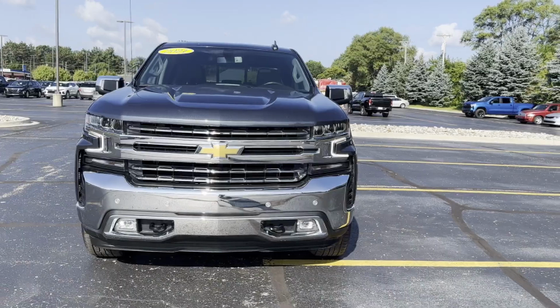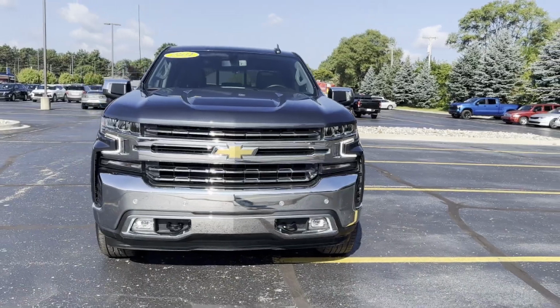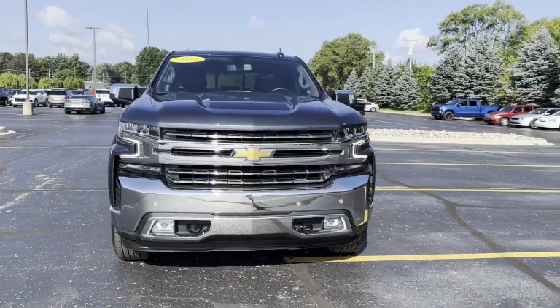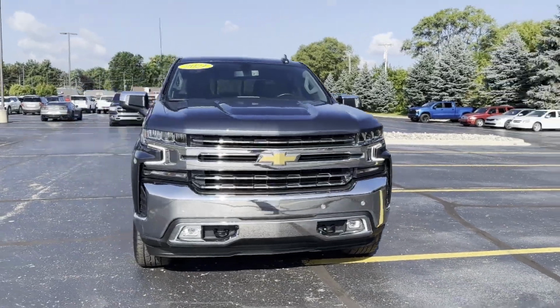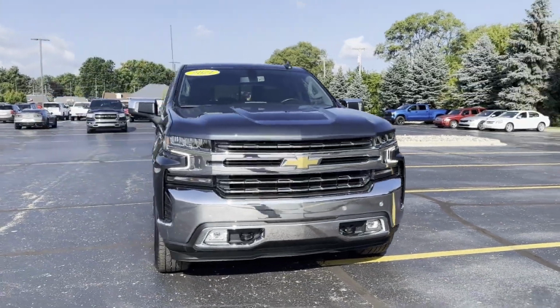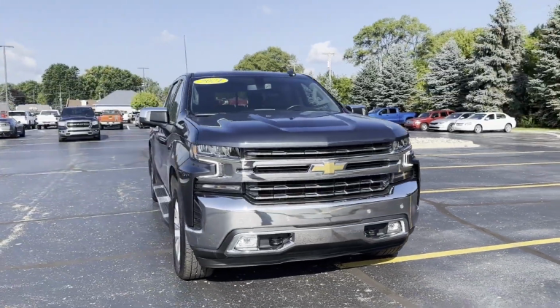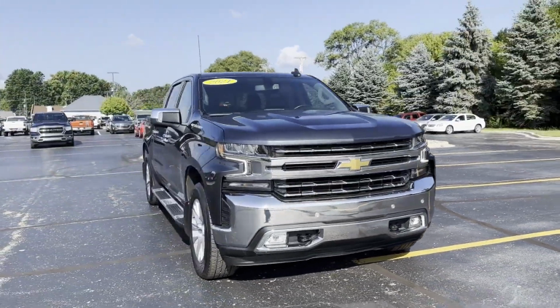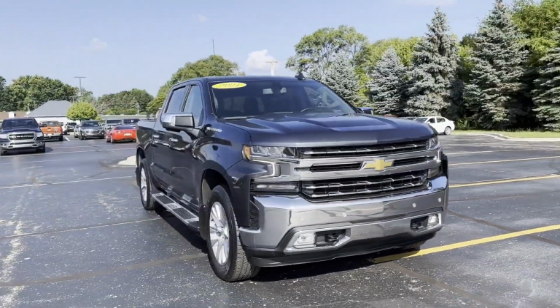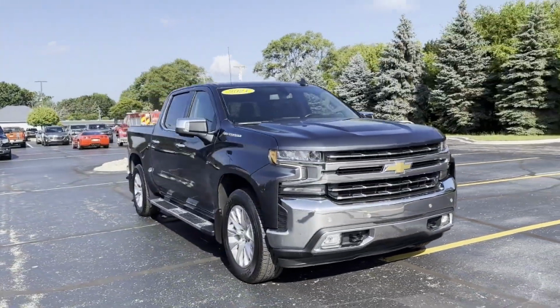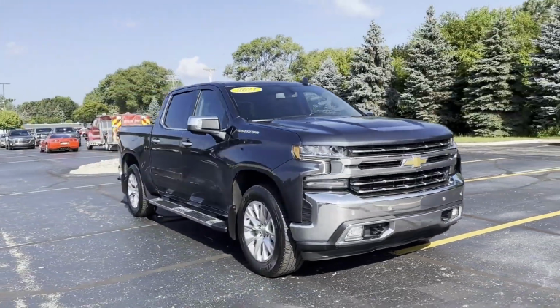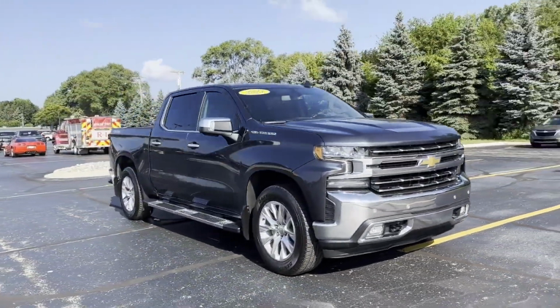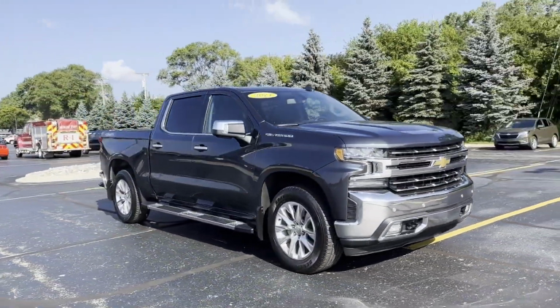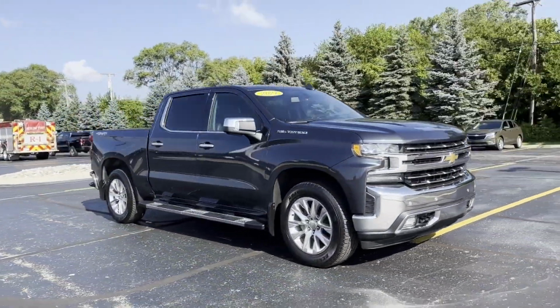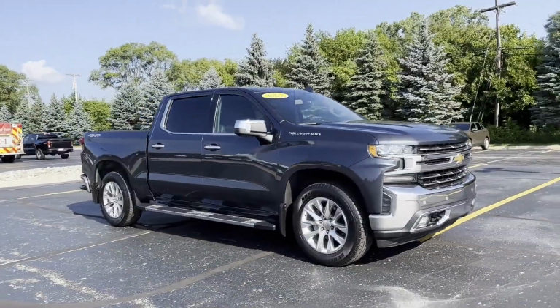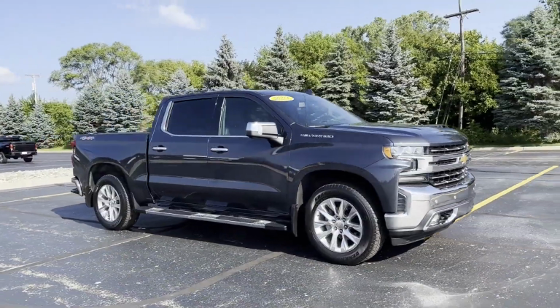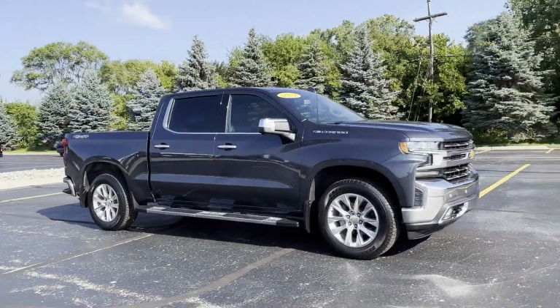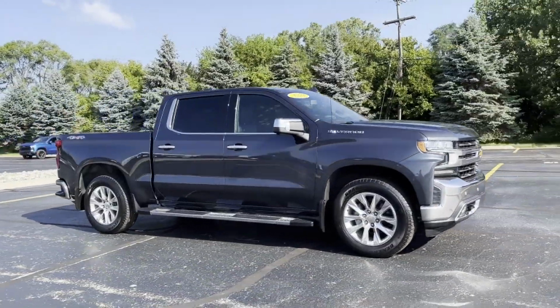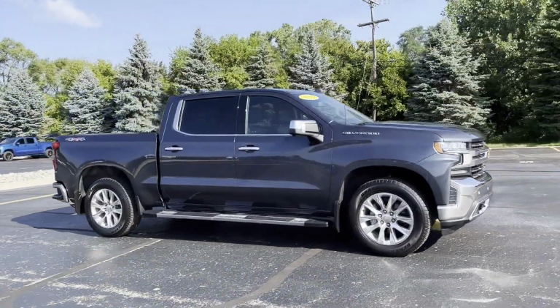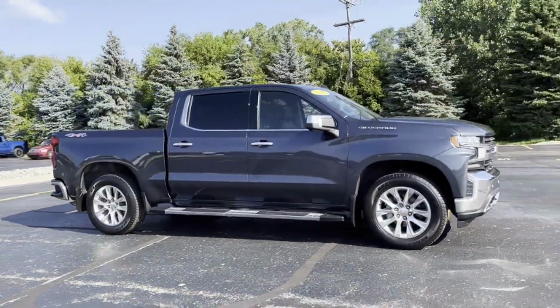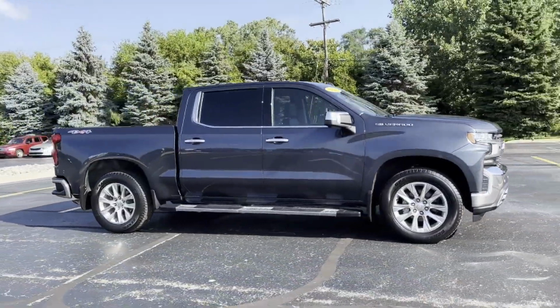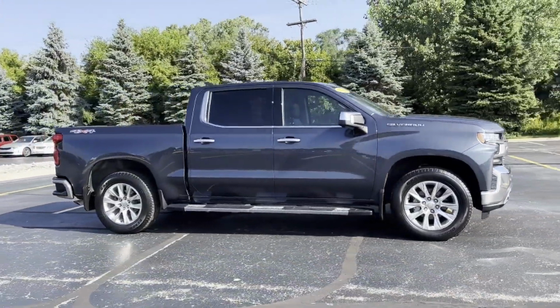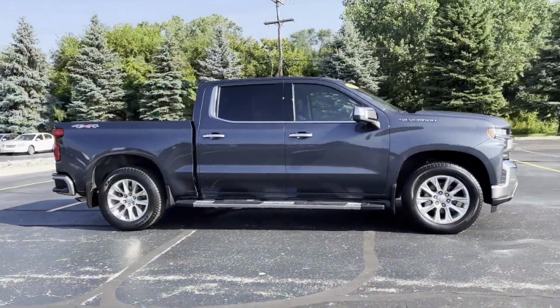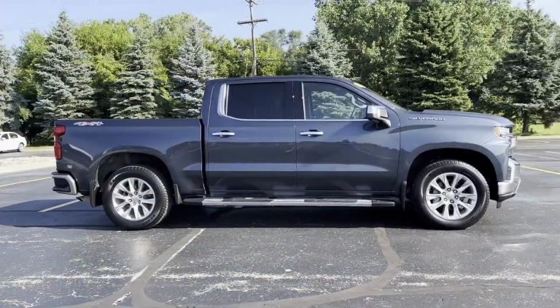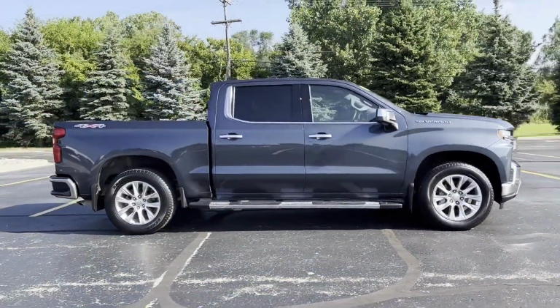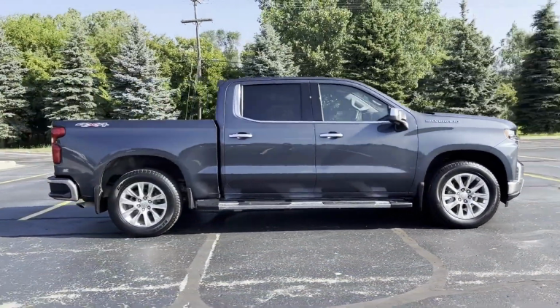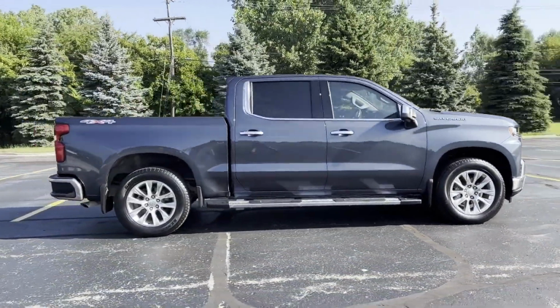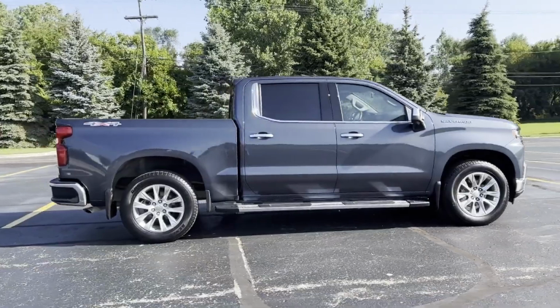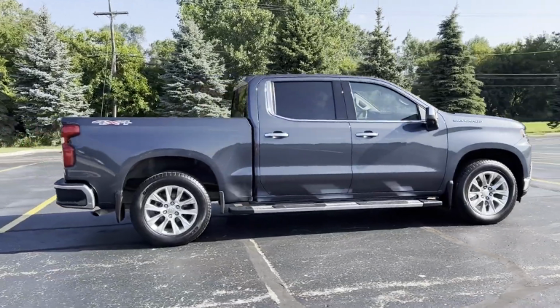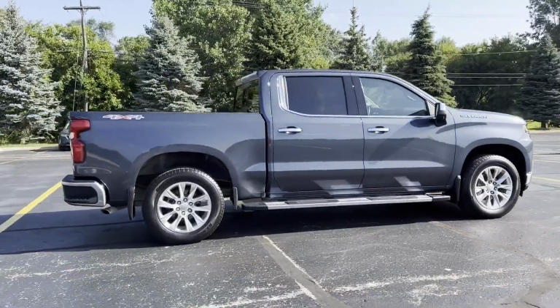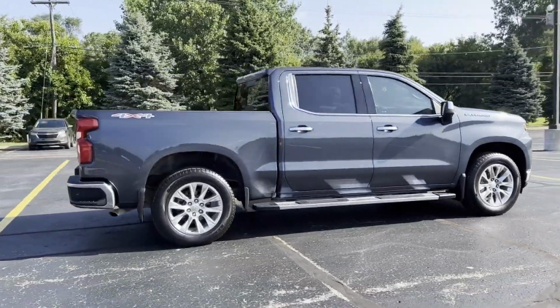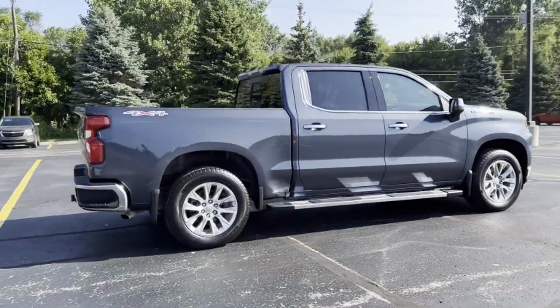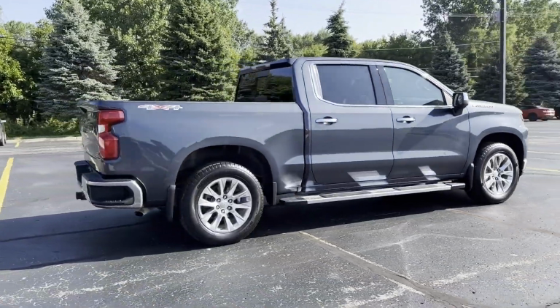2021 Chevrolet Silverado 1500 with less than 28,000 miles on the odometer. This pickup truck offers two full rows of seating for premium comfort.